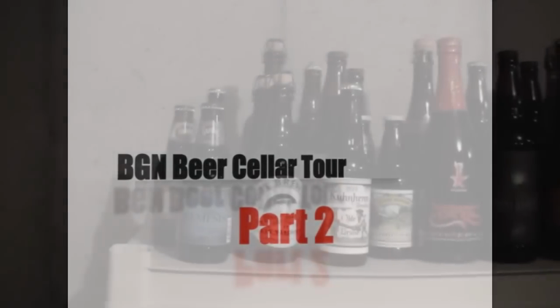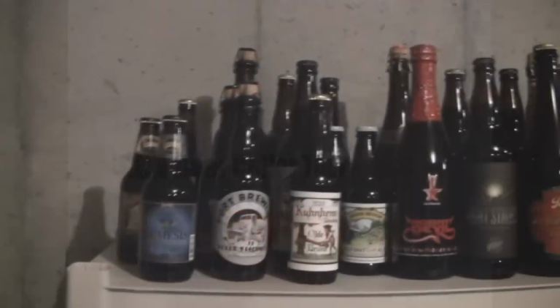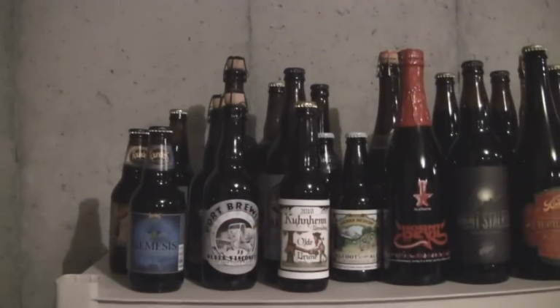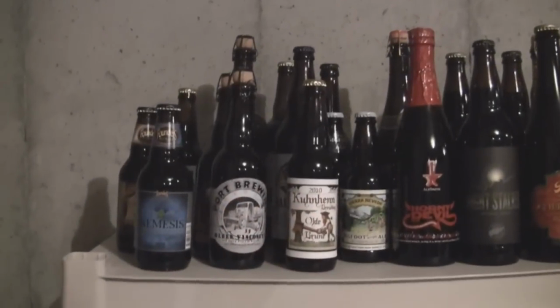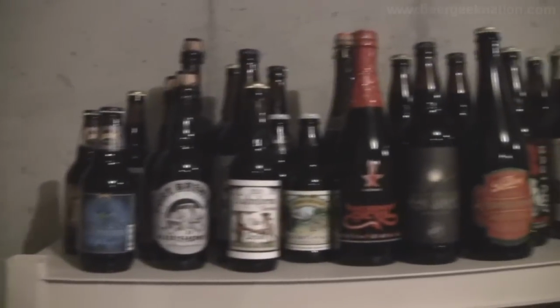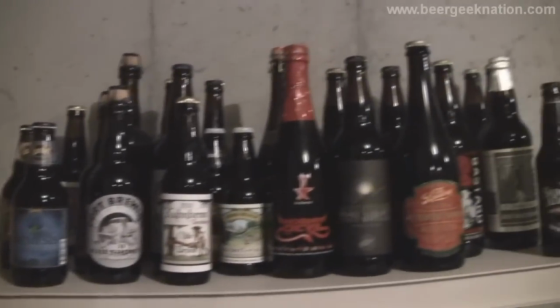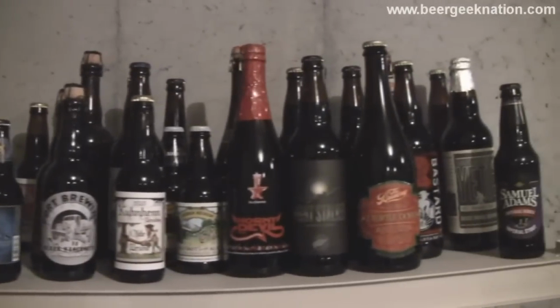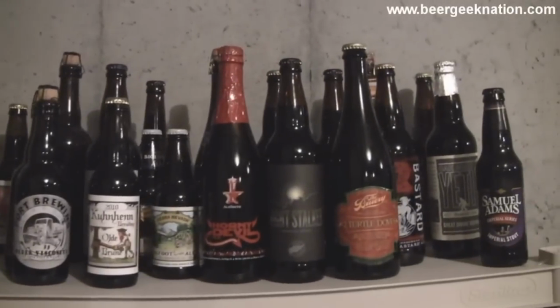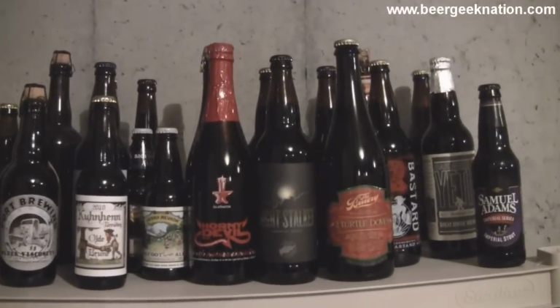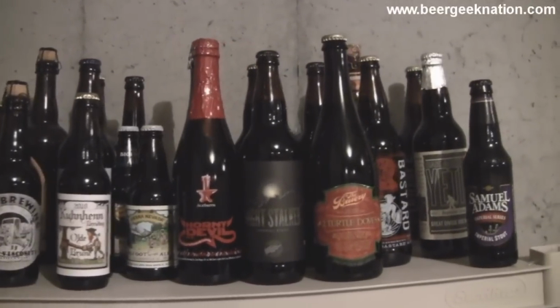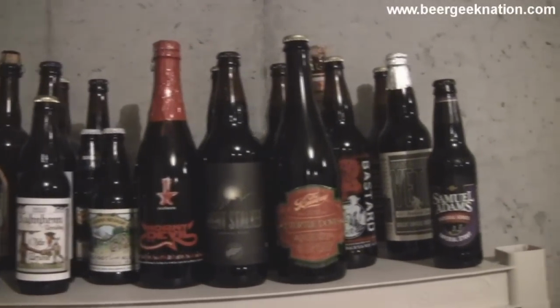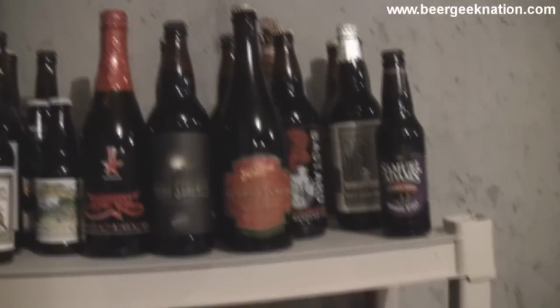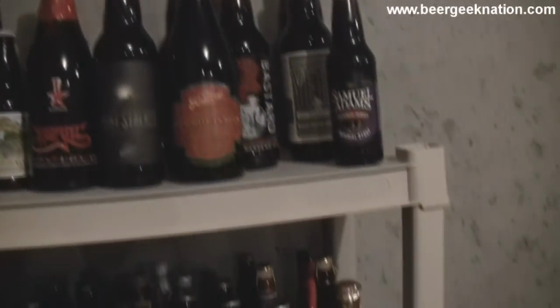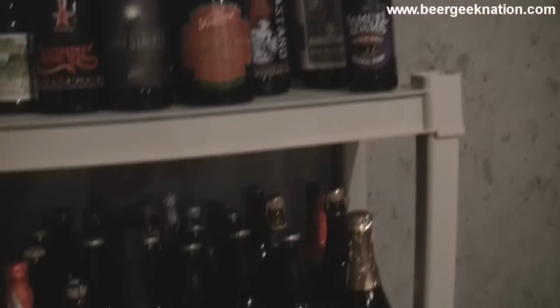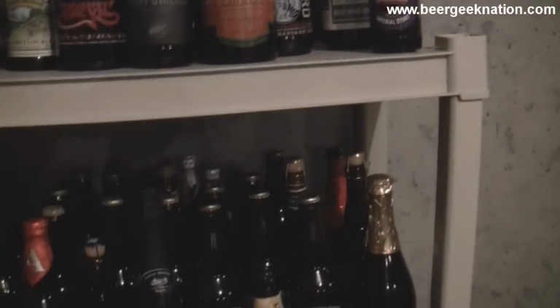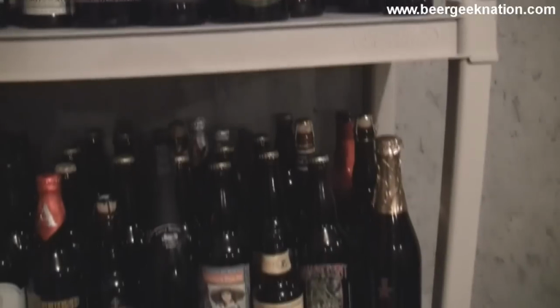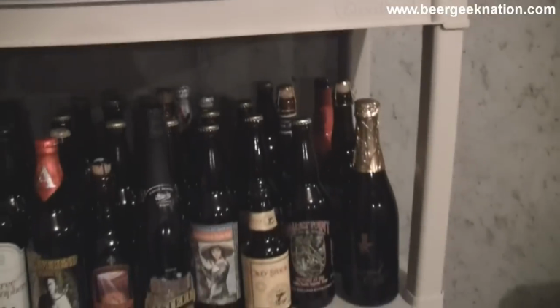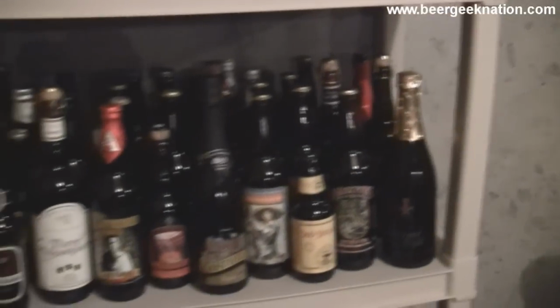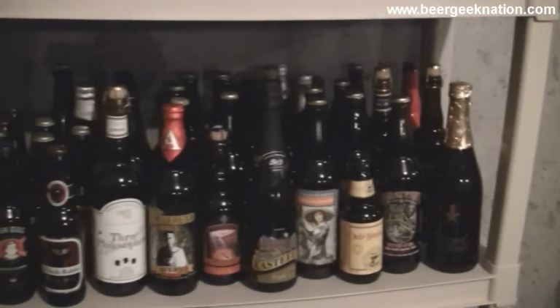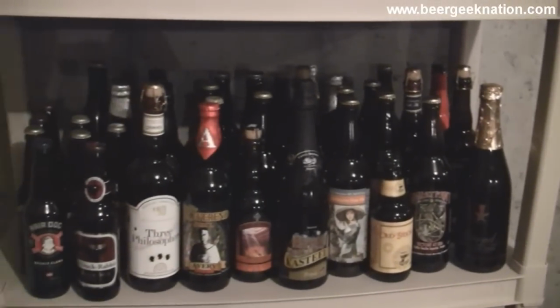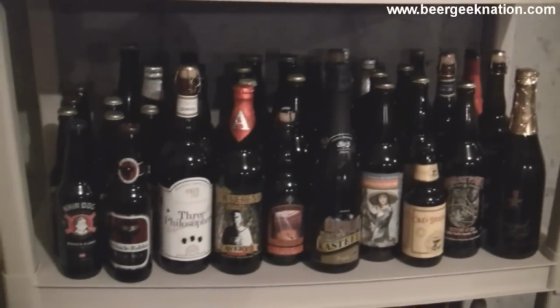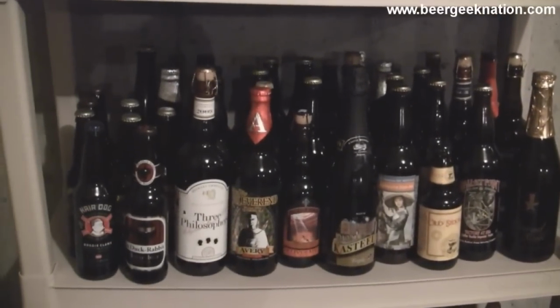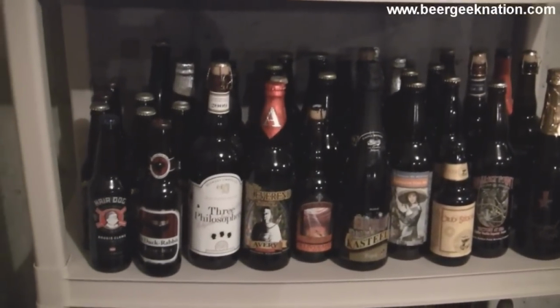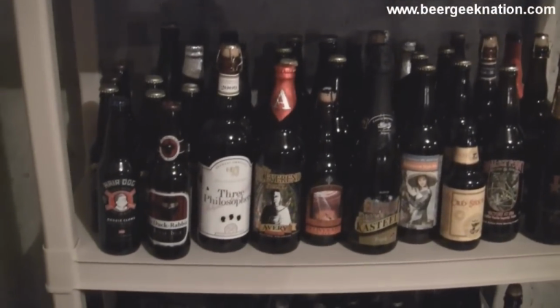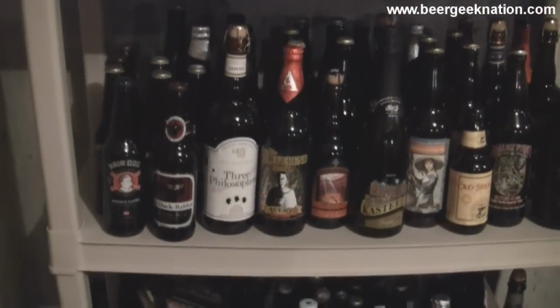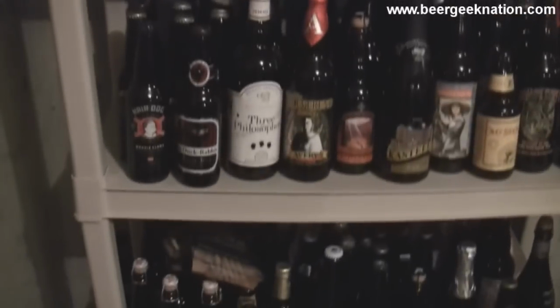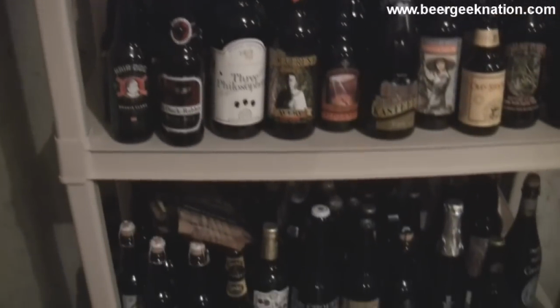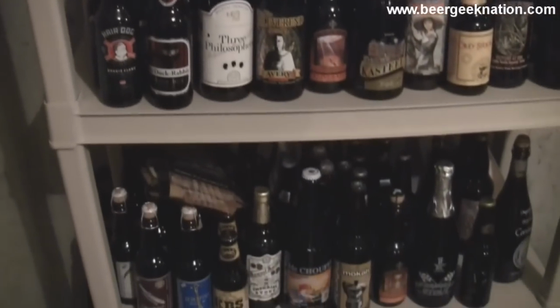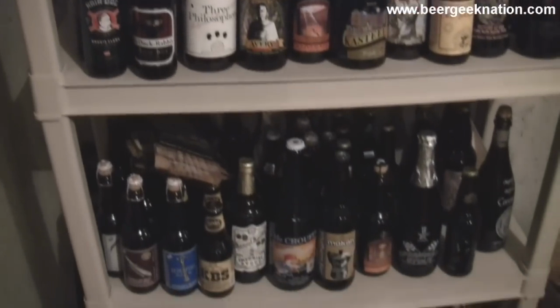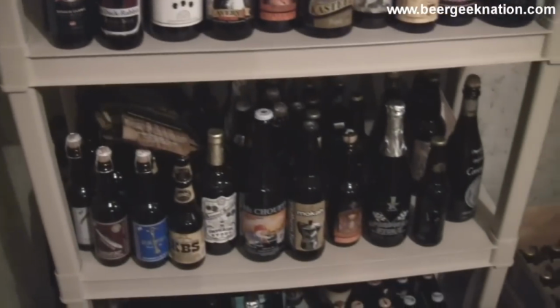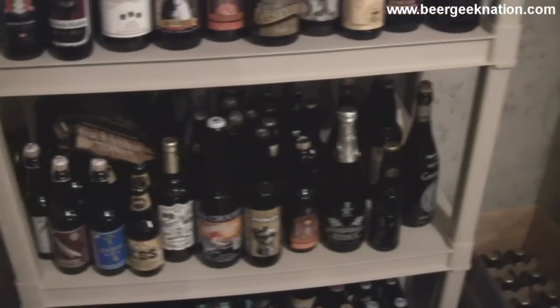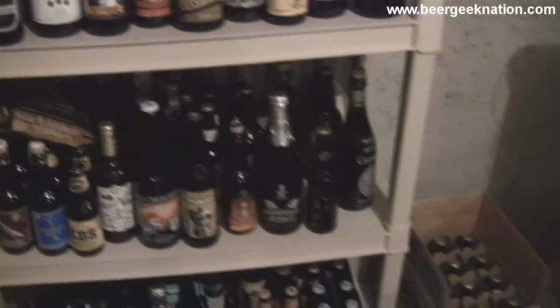Hey guys, what is up? Welcome to Beer Geek Nation, I'm your host Chris. I wanted to do a second beer cellar video — it's grown significantly since the last one I did, so I got a couple of requests to do another one, so this is it.